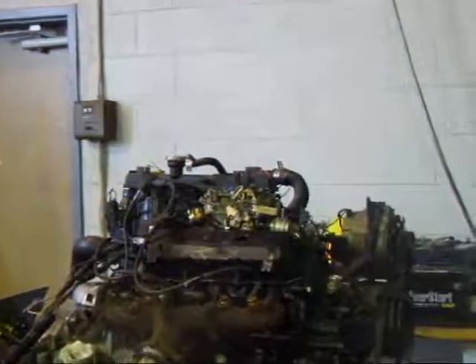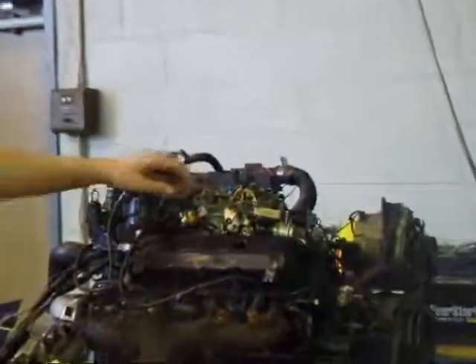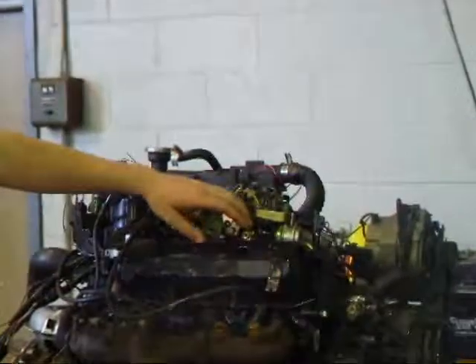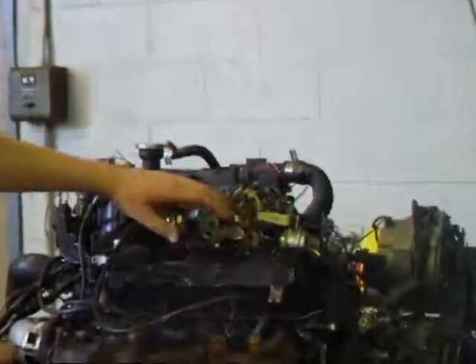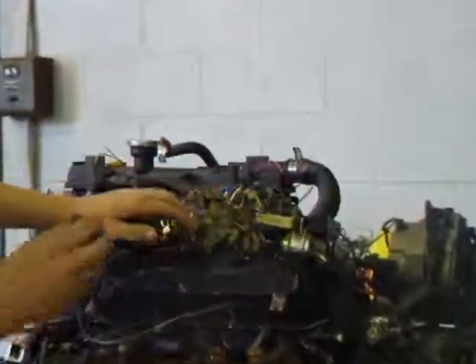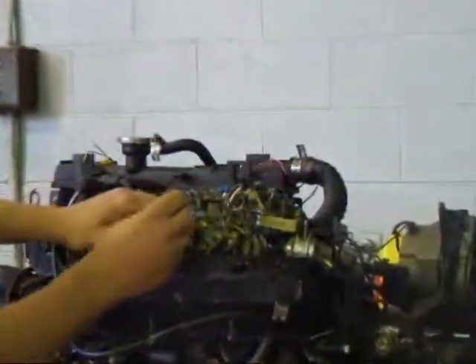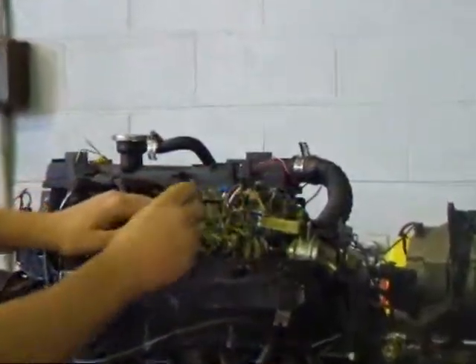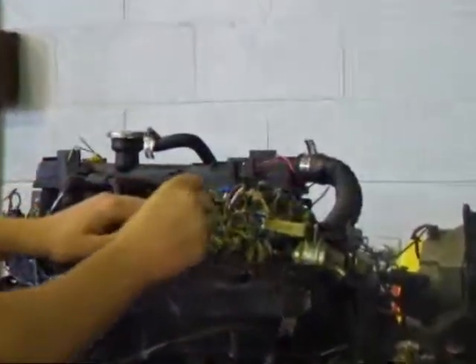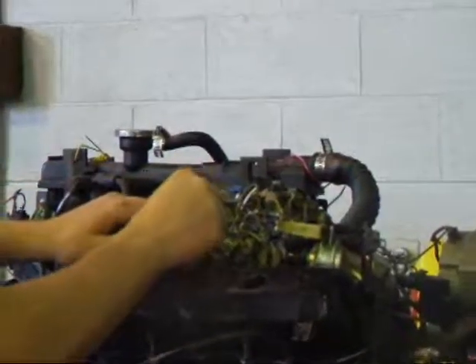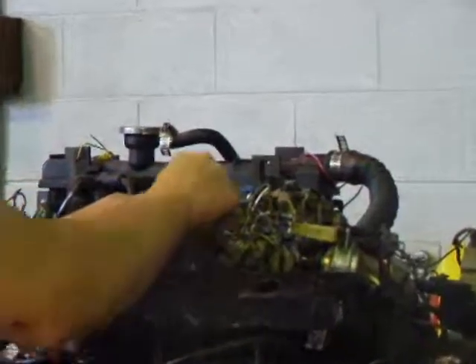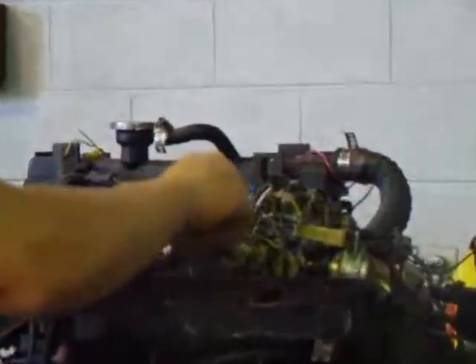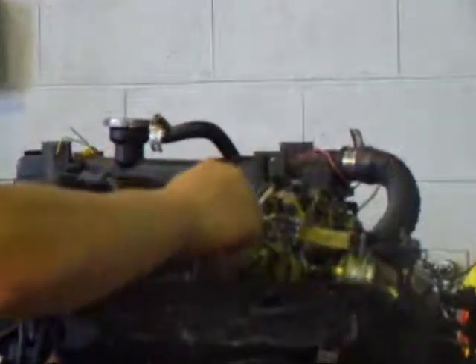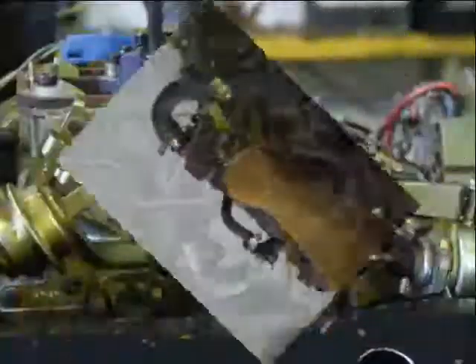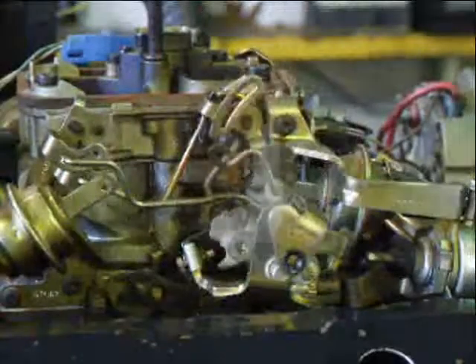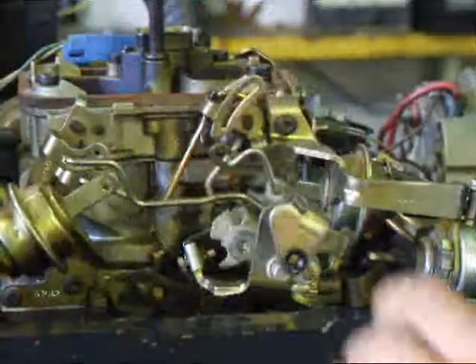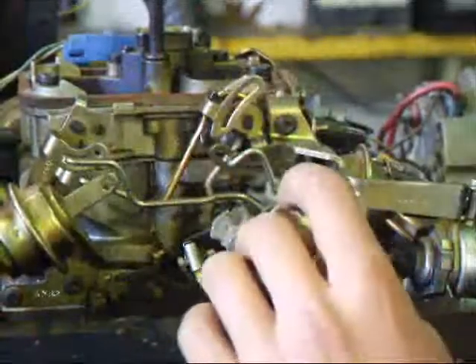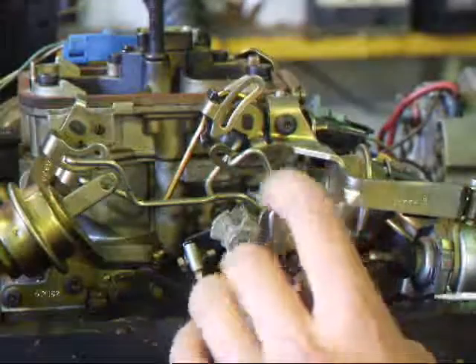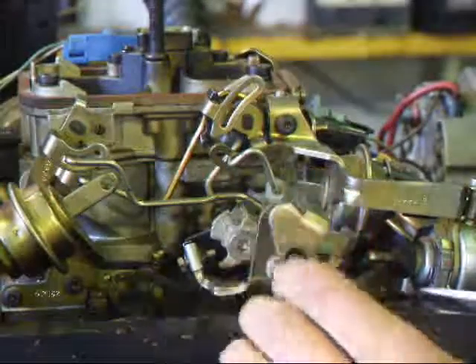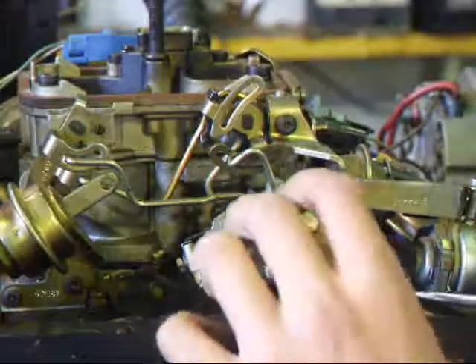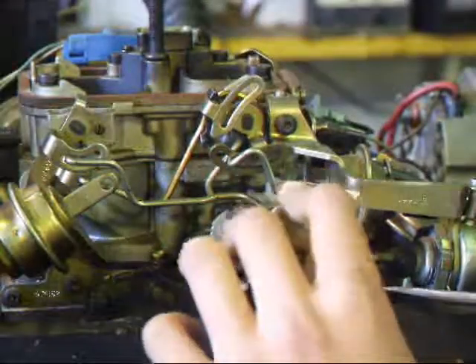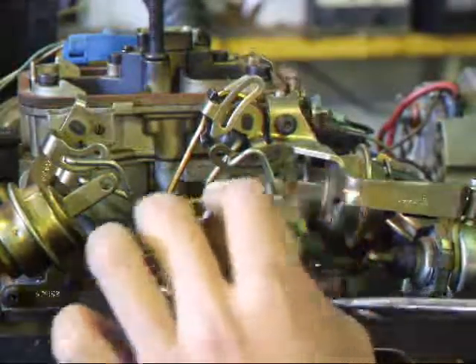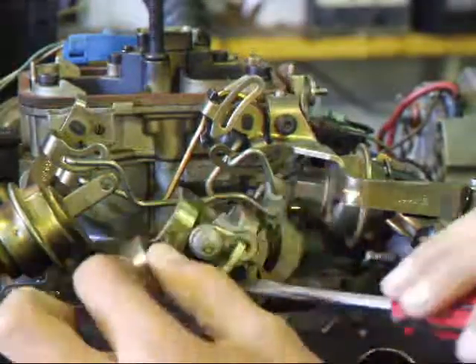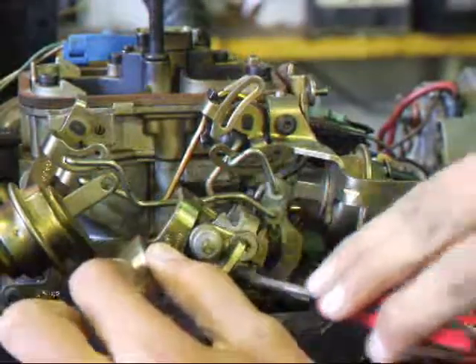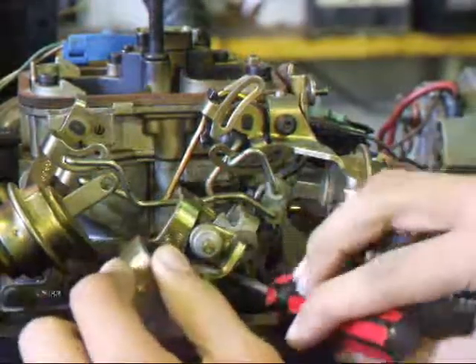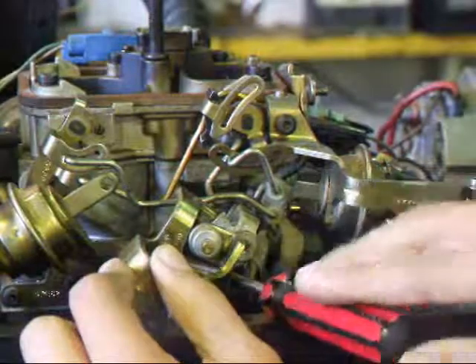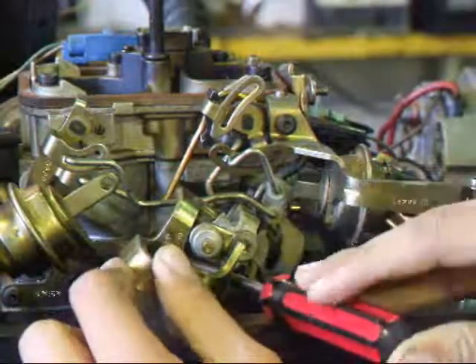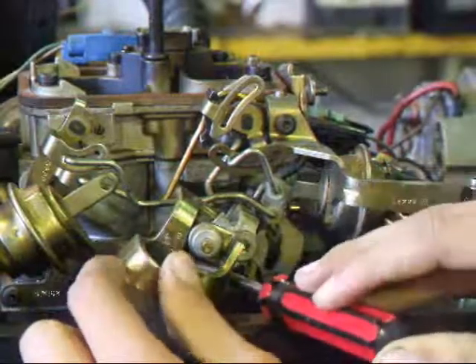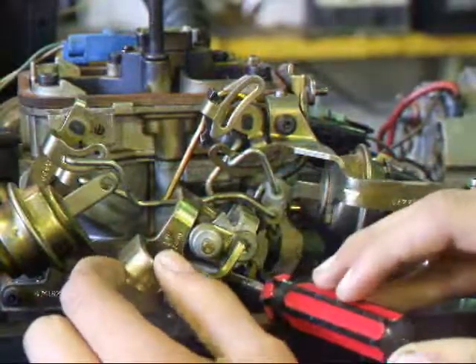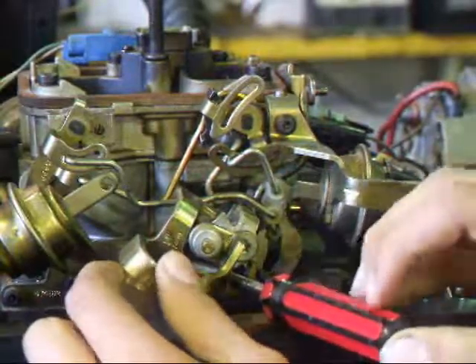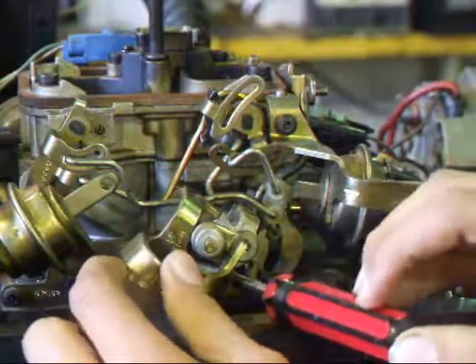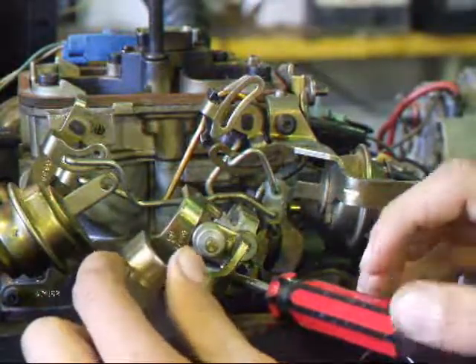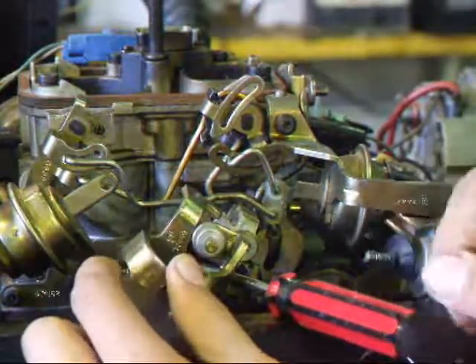Next, you want to prop open the throttle for an unrestricted amount of air to the cylinder. We're going to prop the throttle open to a wide open position. What that does is allow unrestricted air flow through the cylinder during our test.